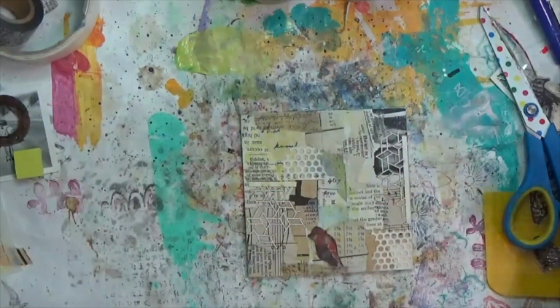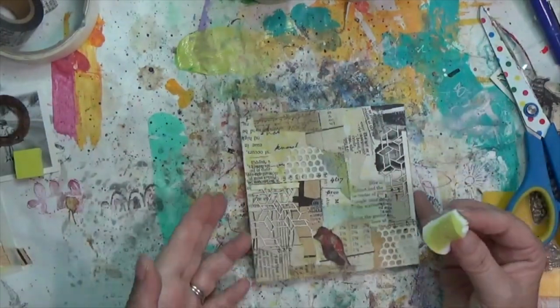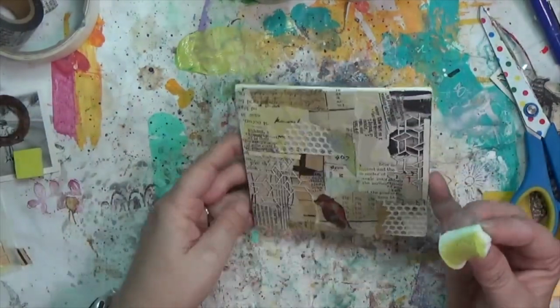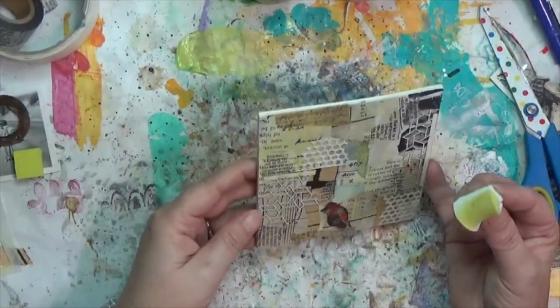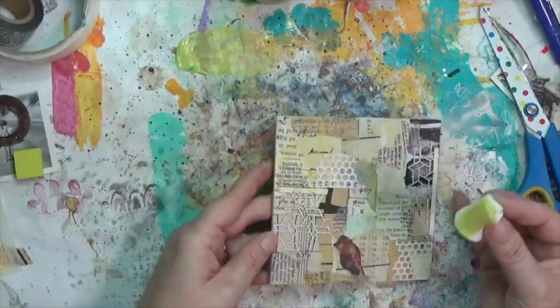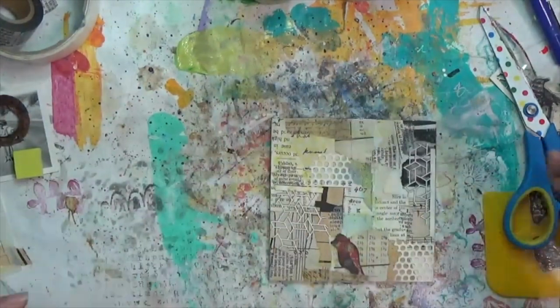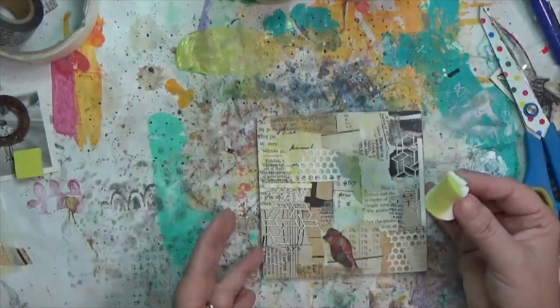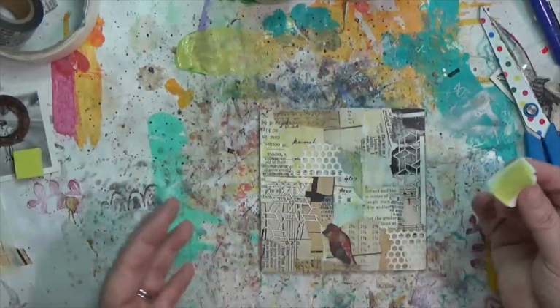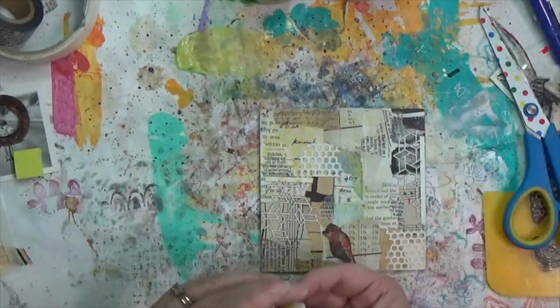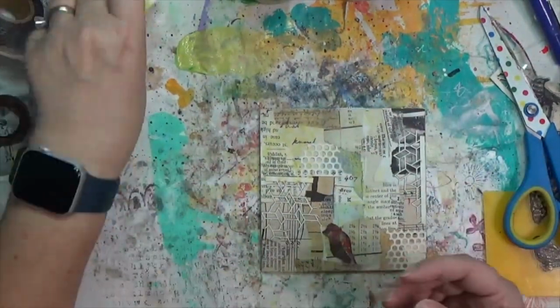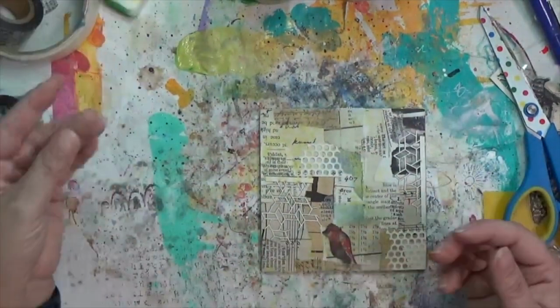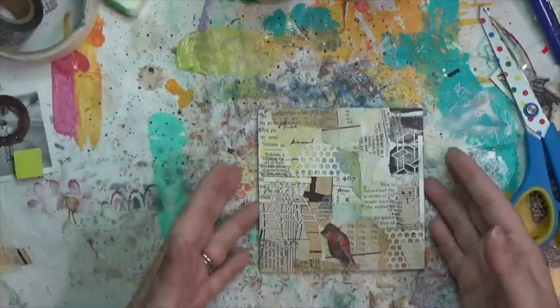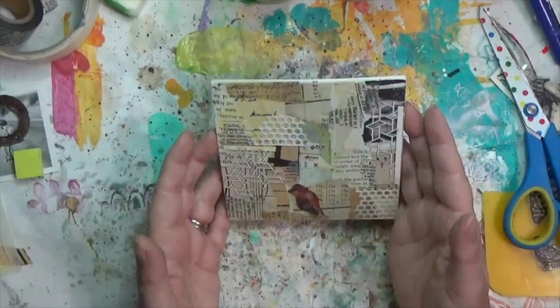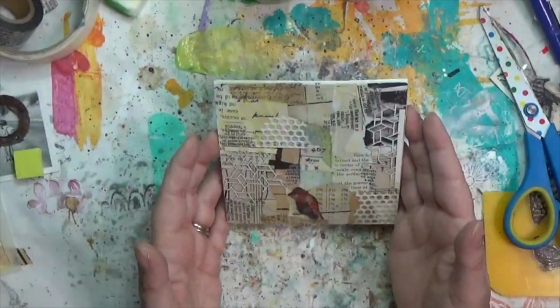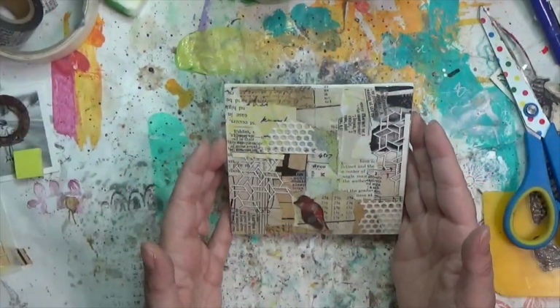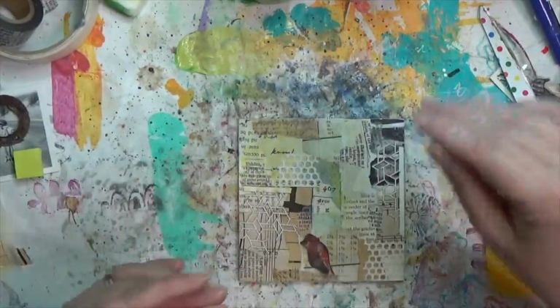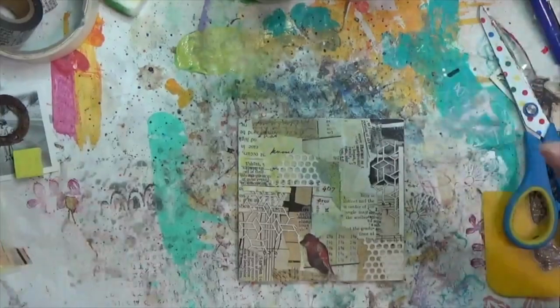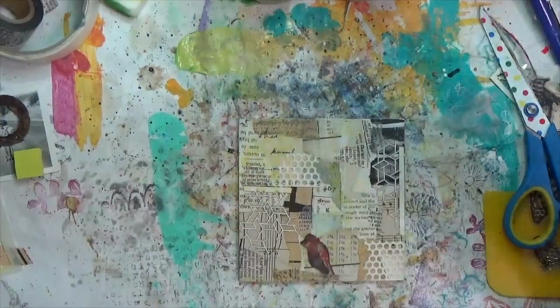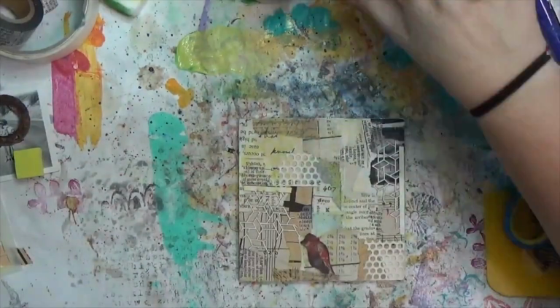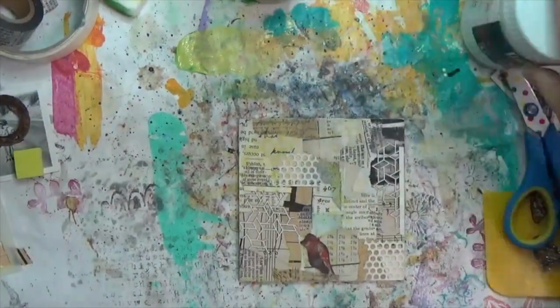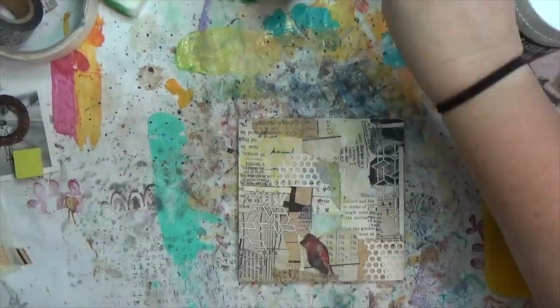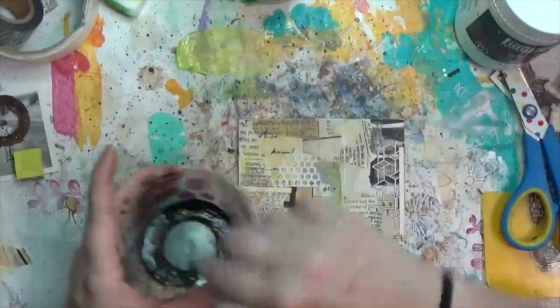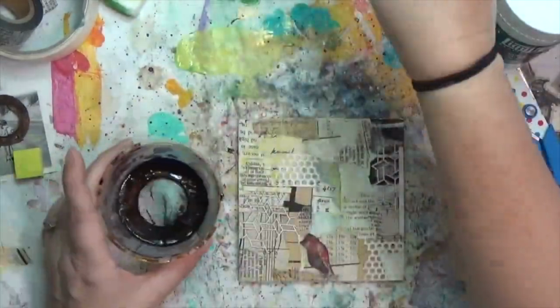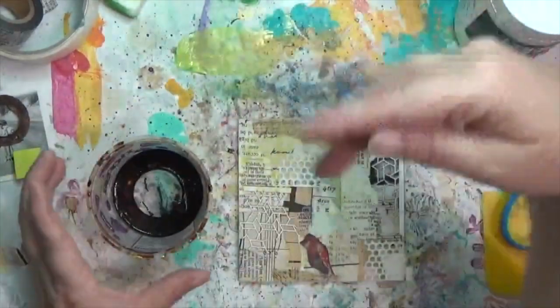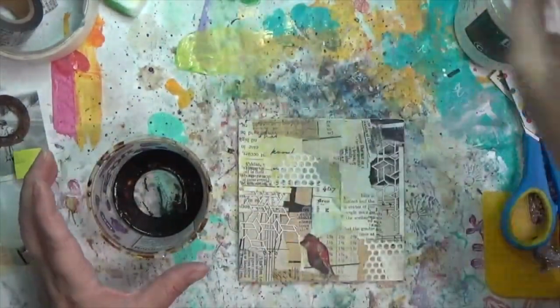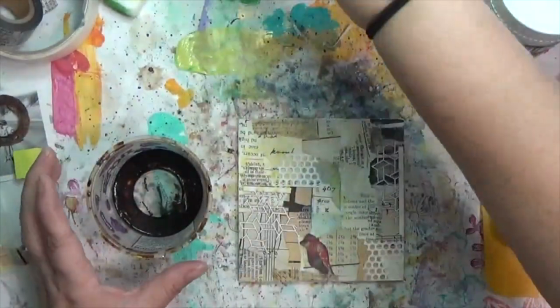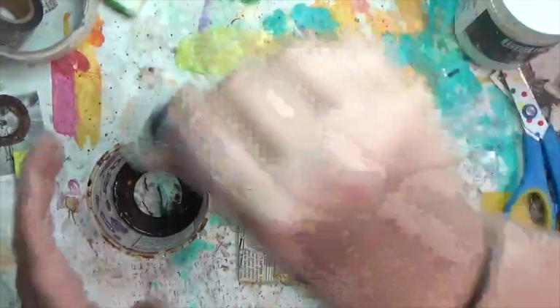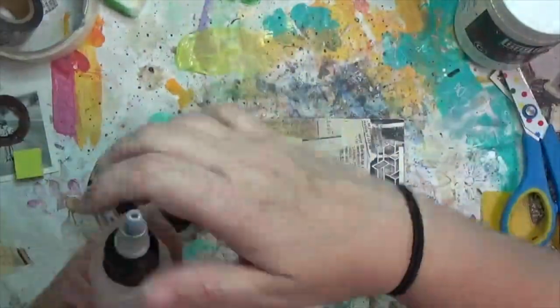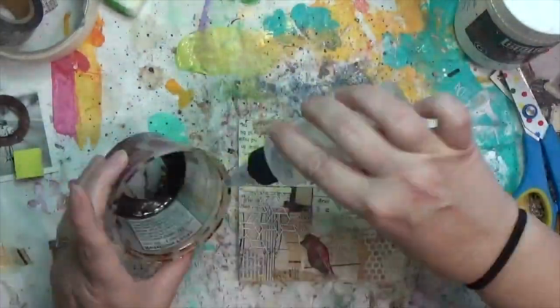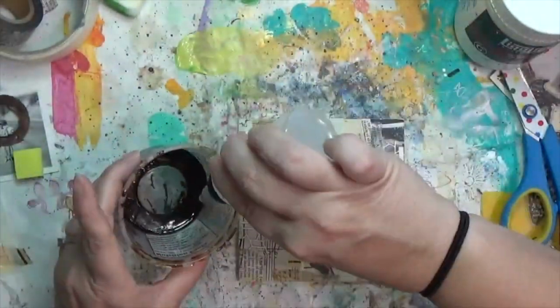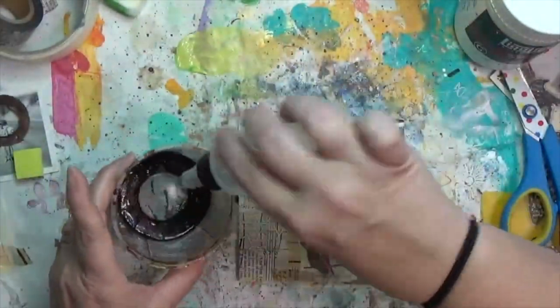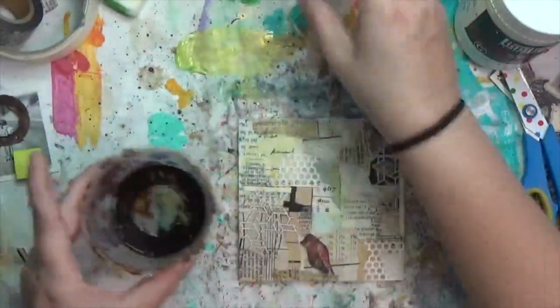The squares don't really show up prominently, except that my substrate is square and the photo I'm using is square — those will be the most obvious squares in the end.